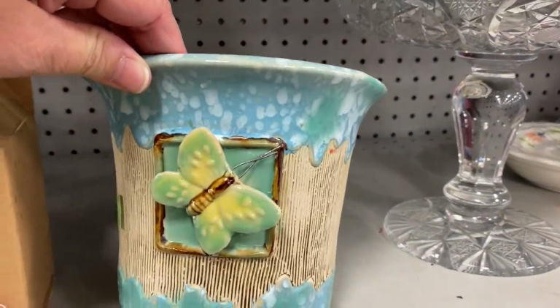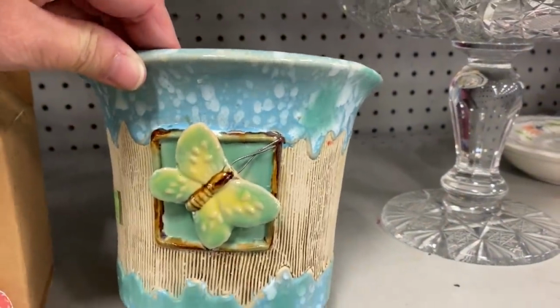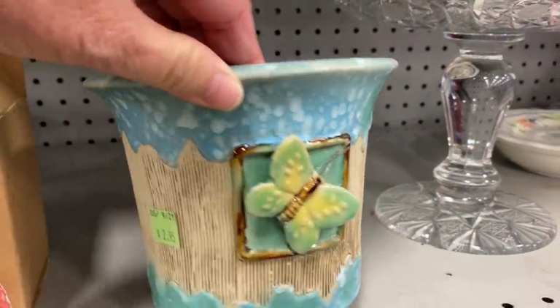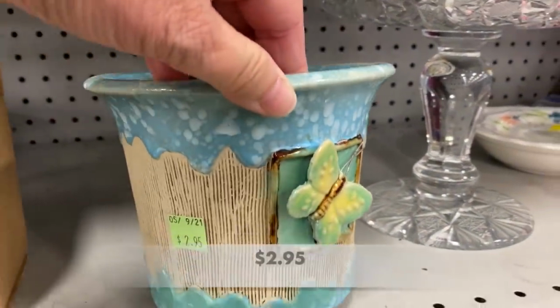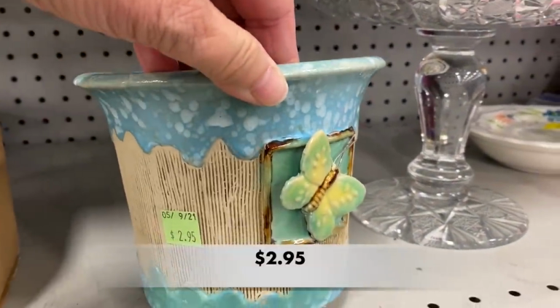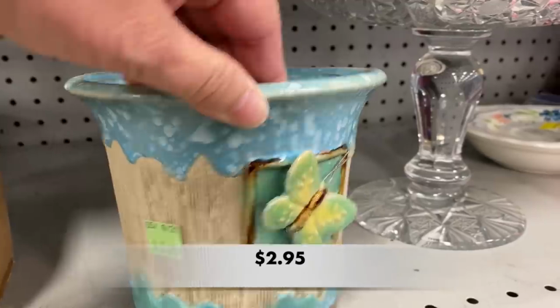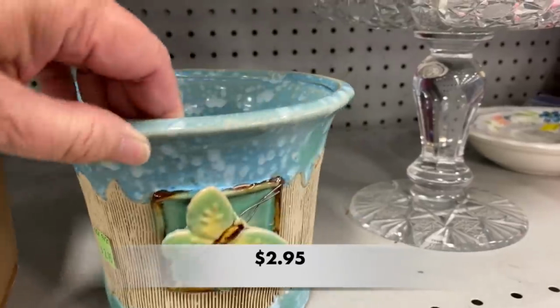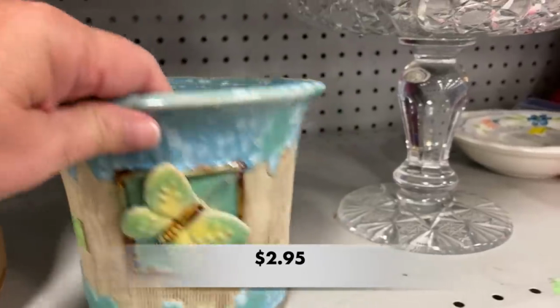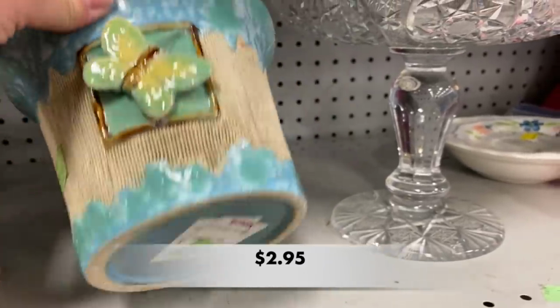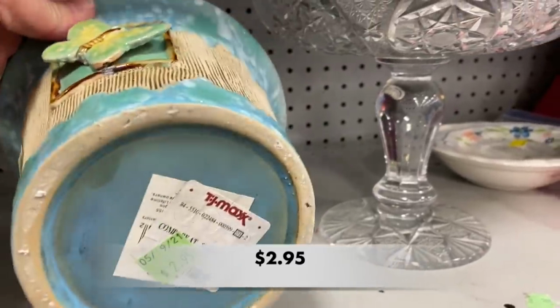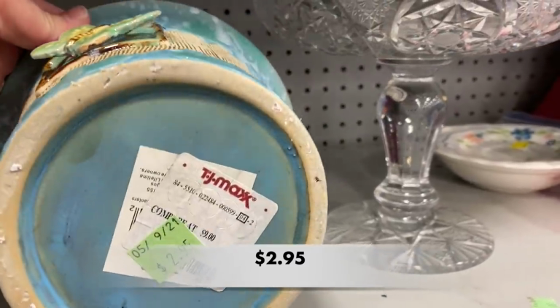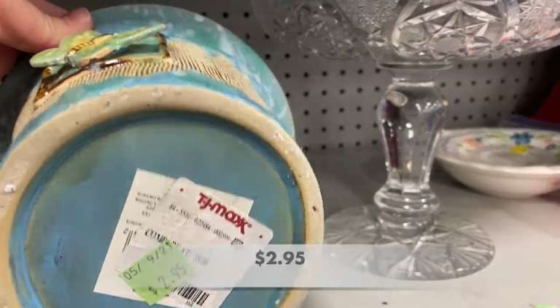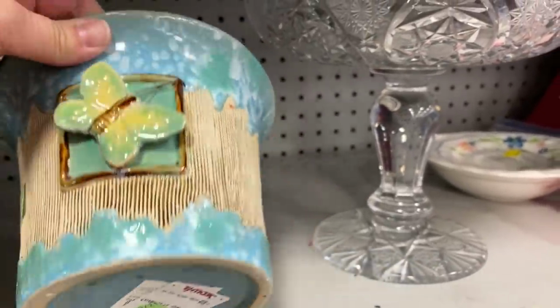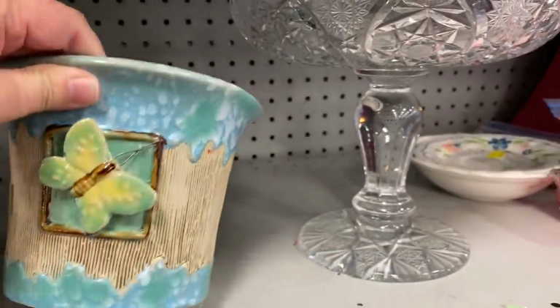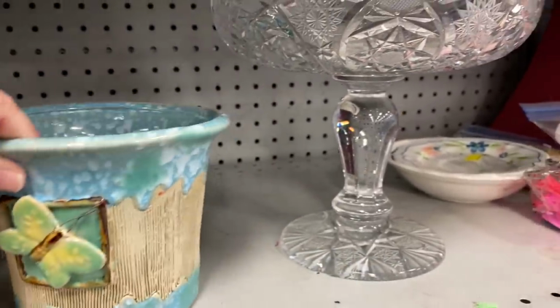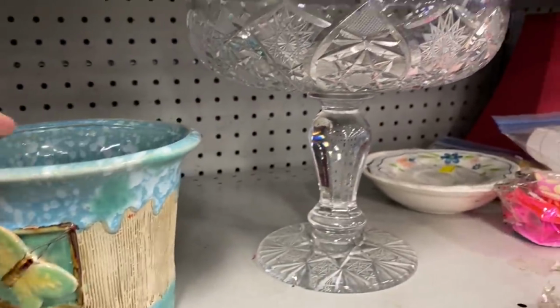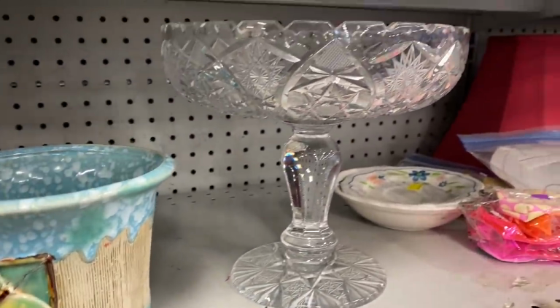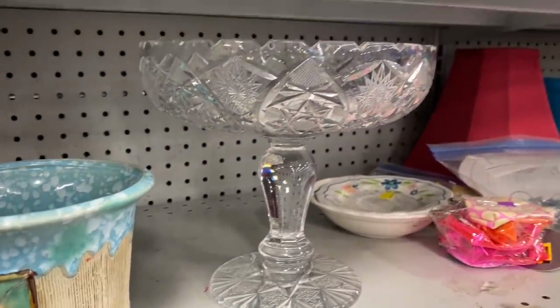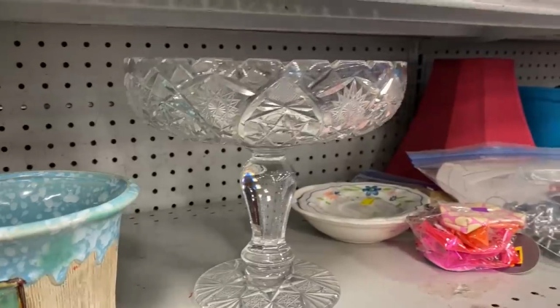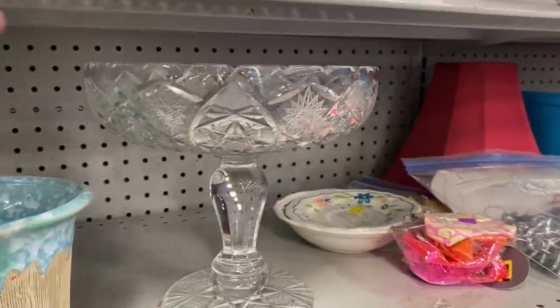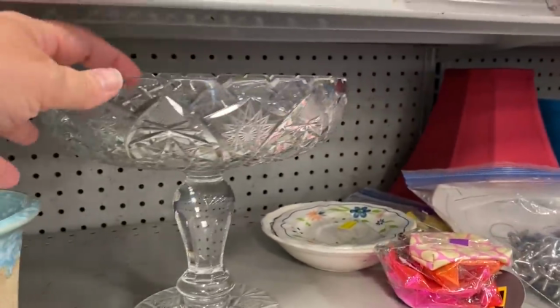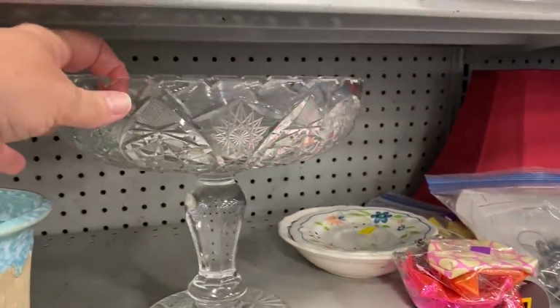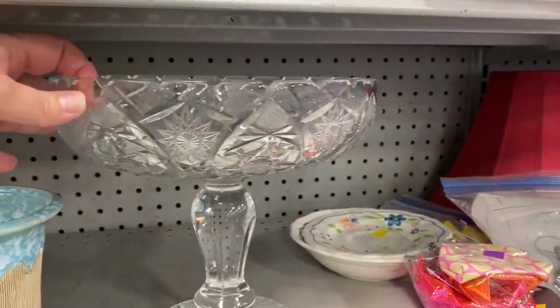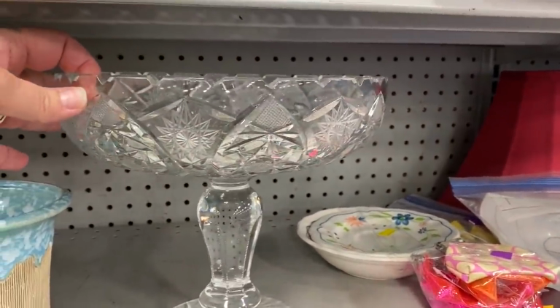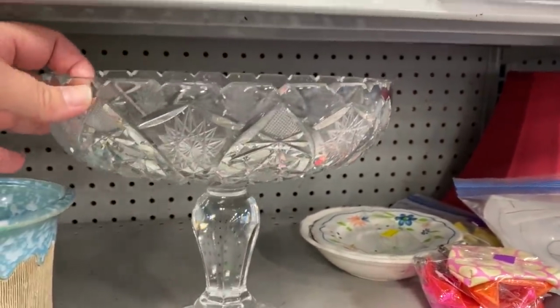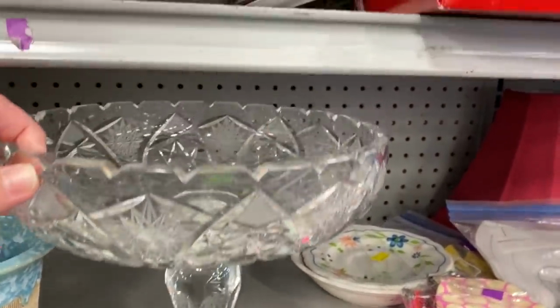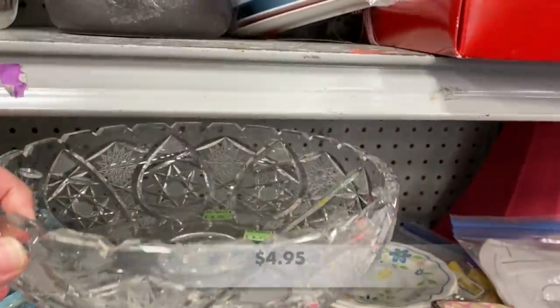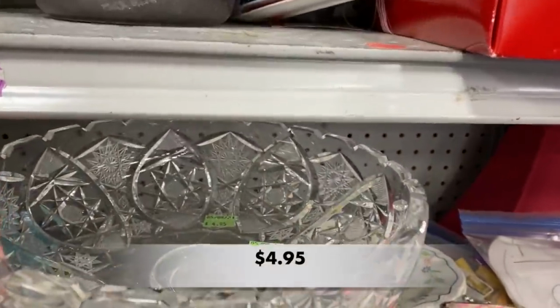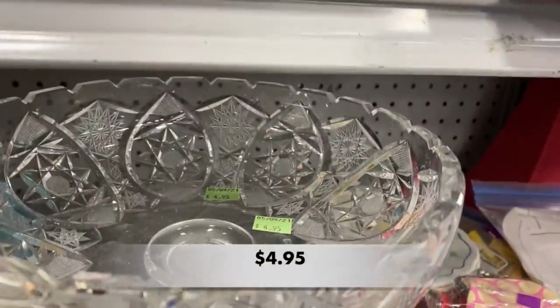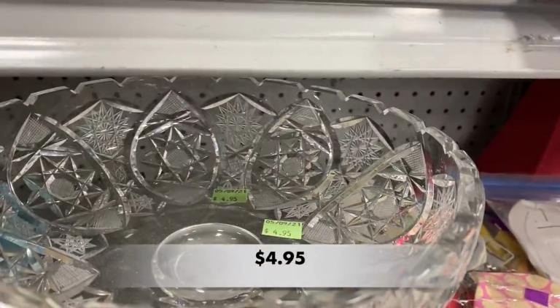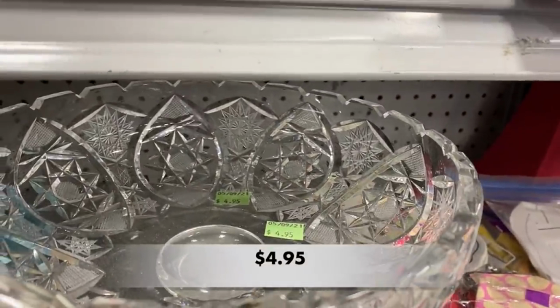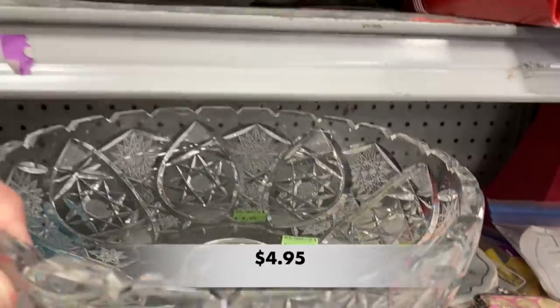This modern planter came from TJ Maxx, and I was surprised to see the butterfly's wings were still intact. So many people are quite rough with the merchandise on the shelves here in Goodwill.